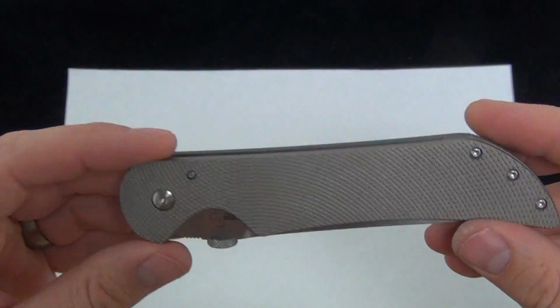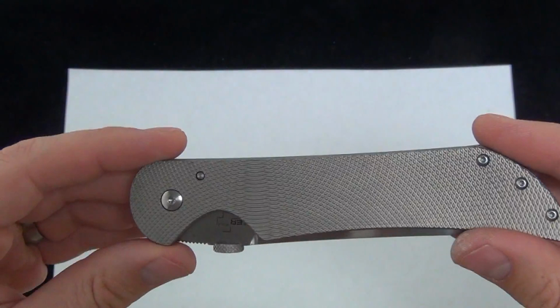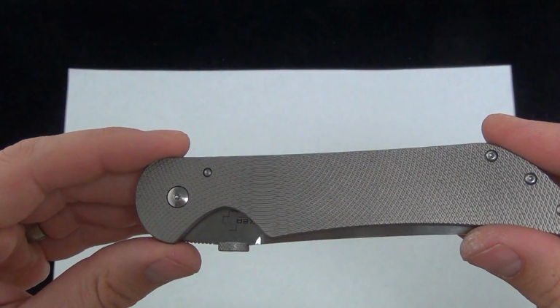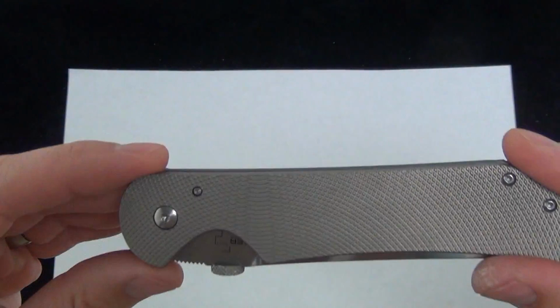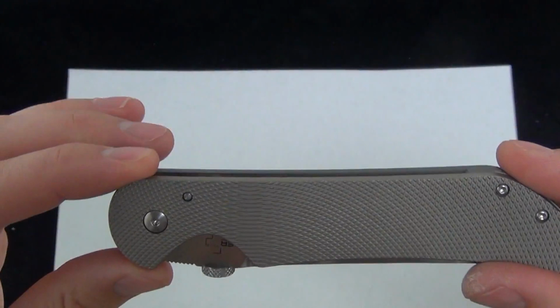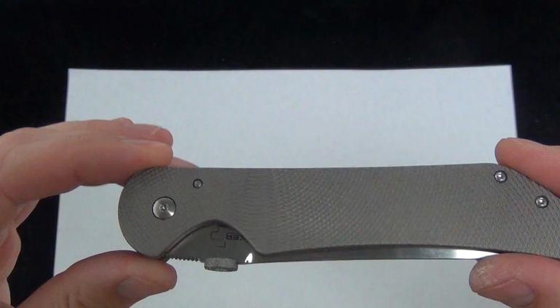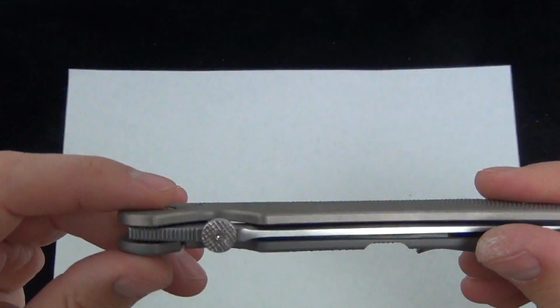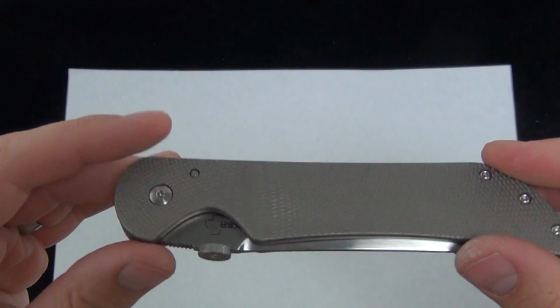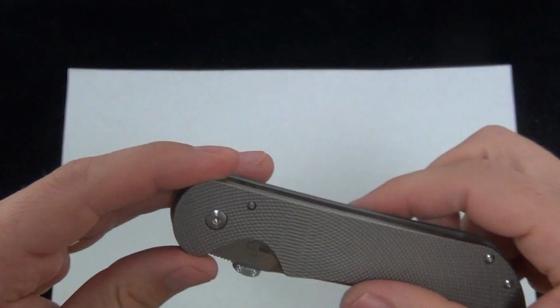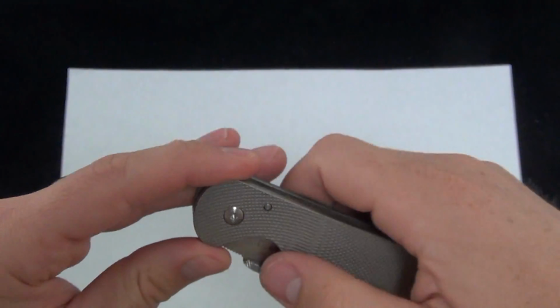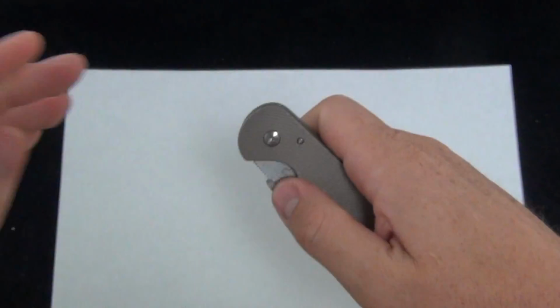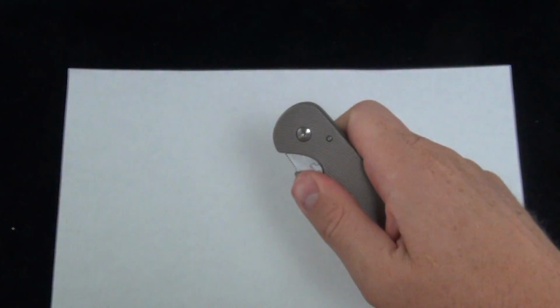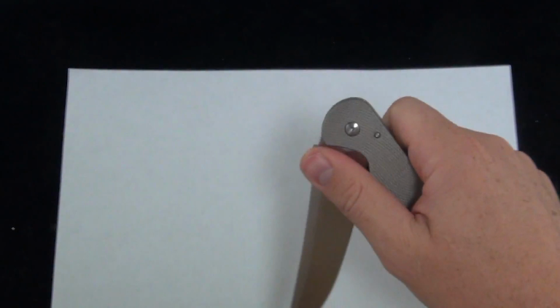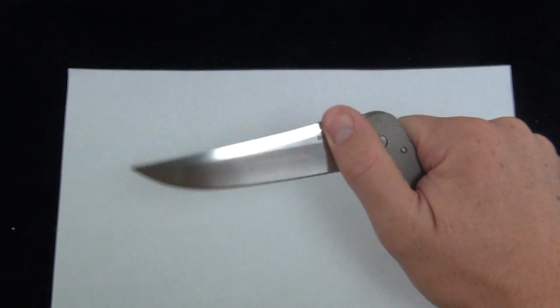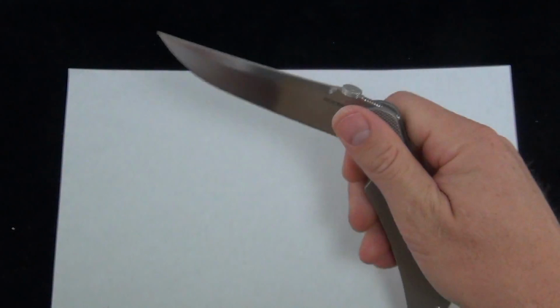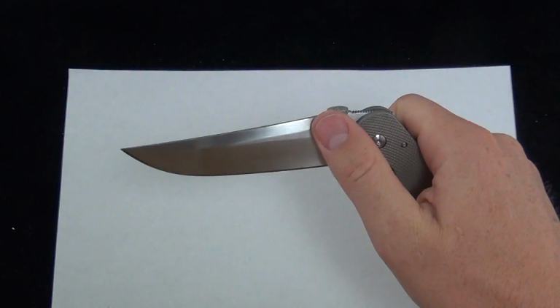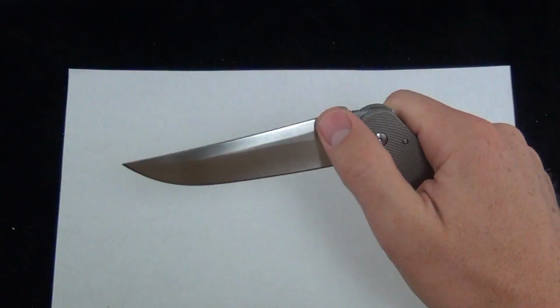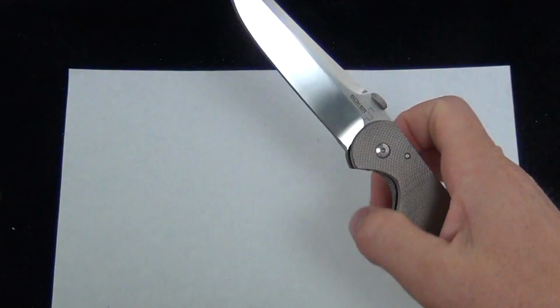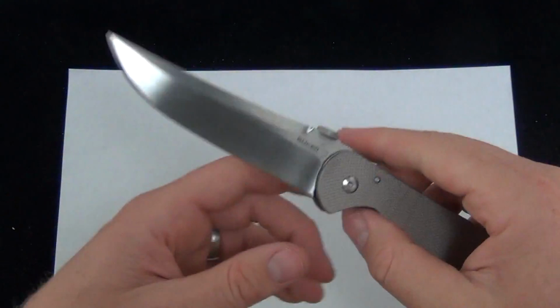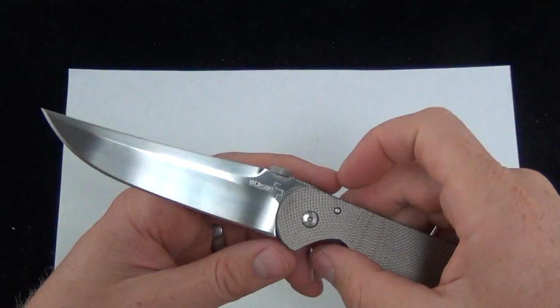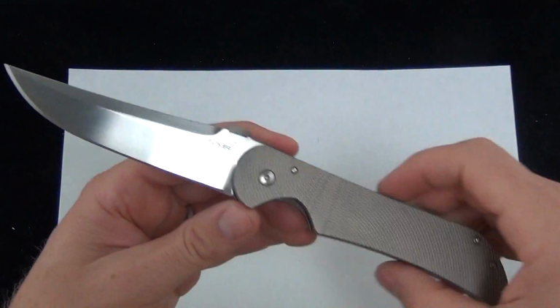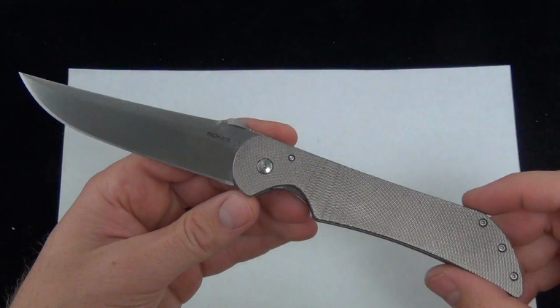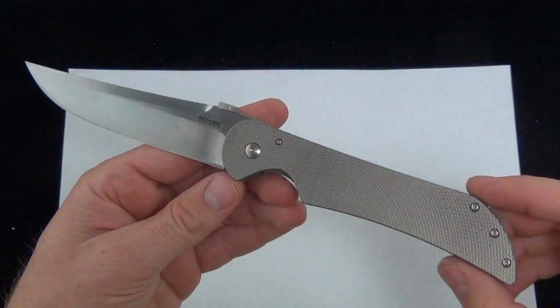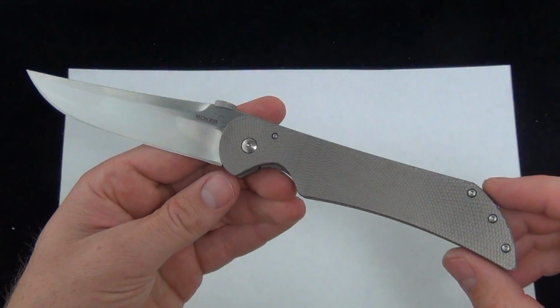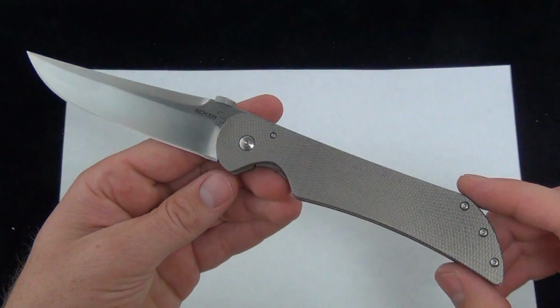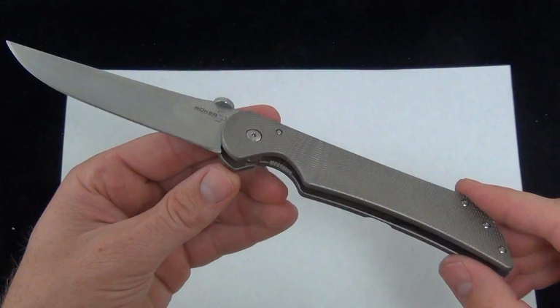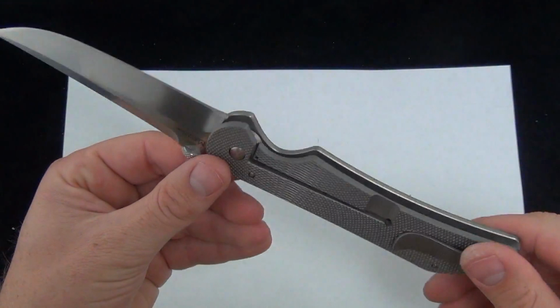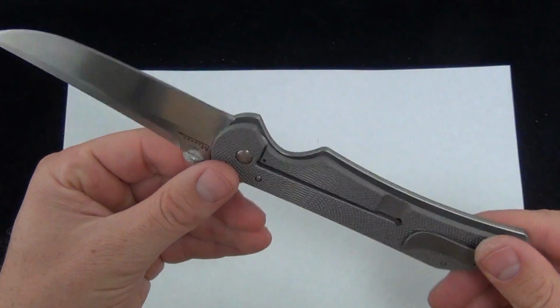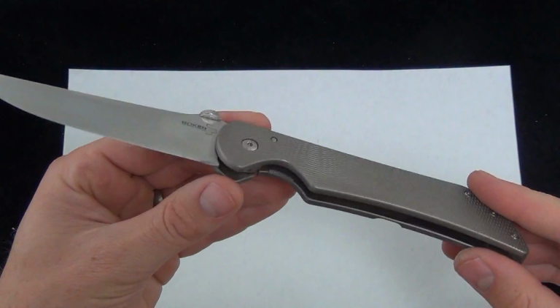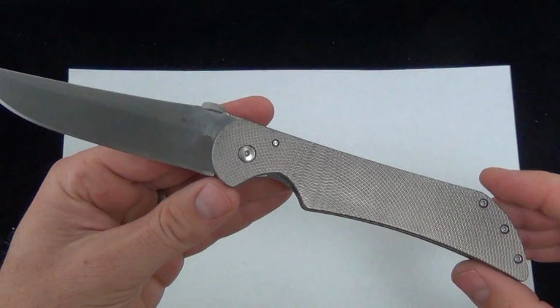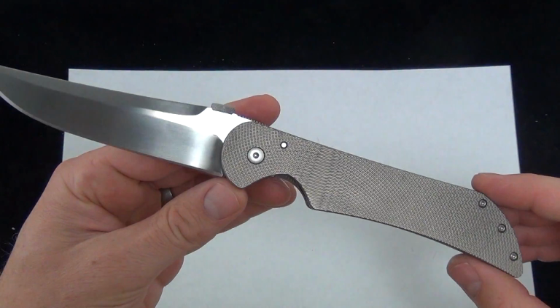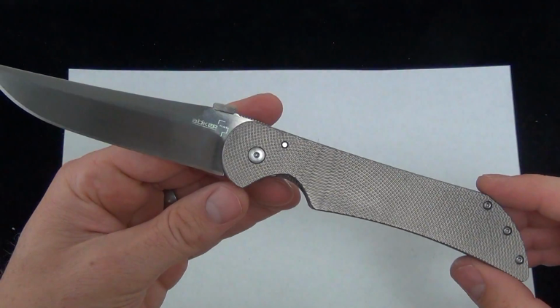I think this is a great full-size folder. It's got some class to it with the titanium handle scales. As far as price goes, these are $39.95 from Boker. You can get them live on bladeops.com right now.